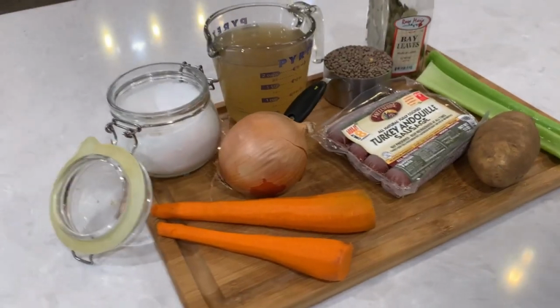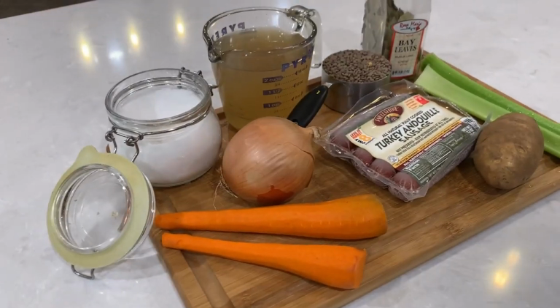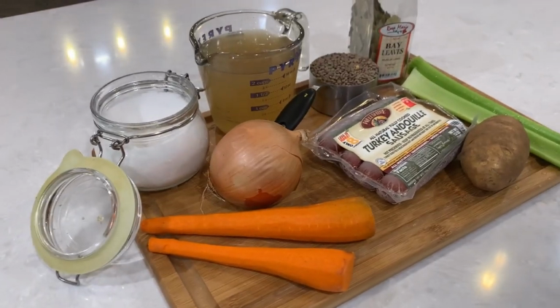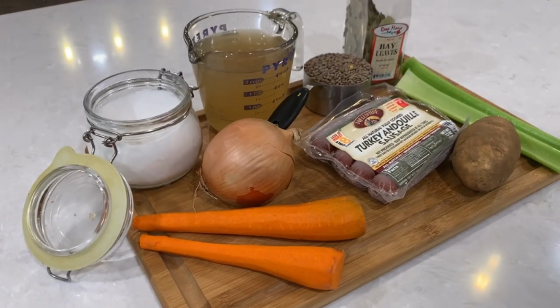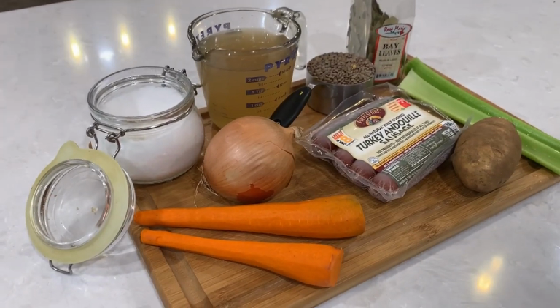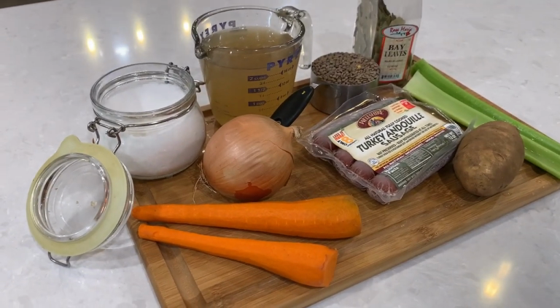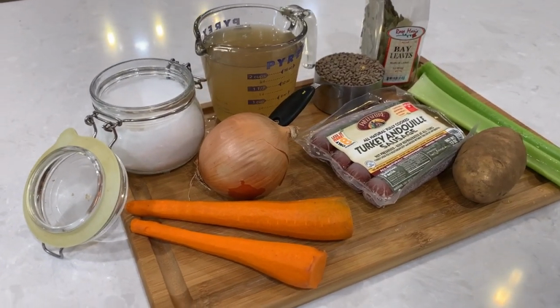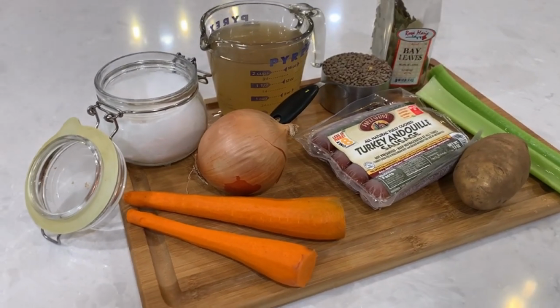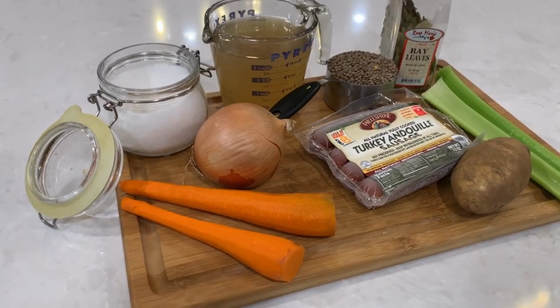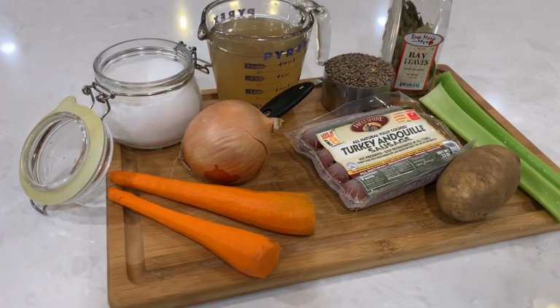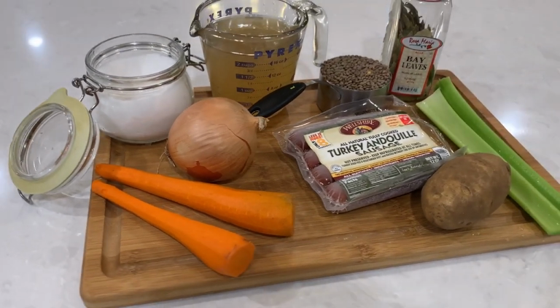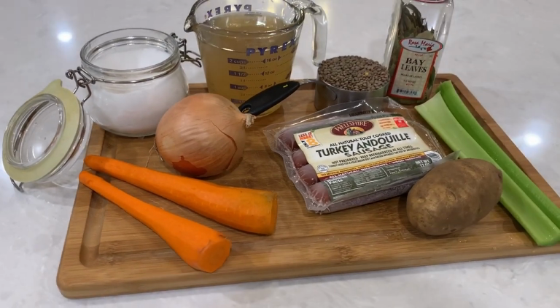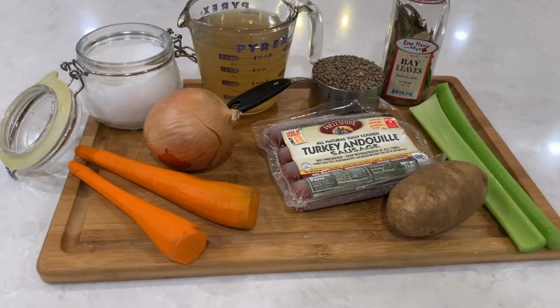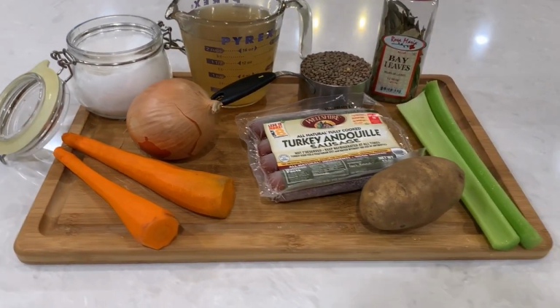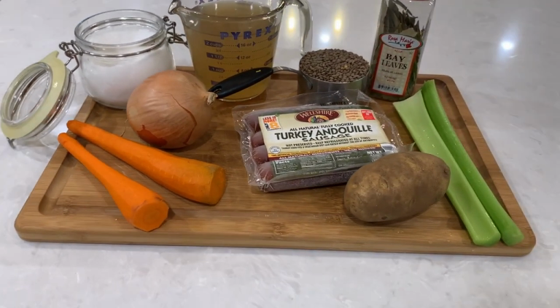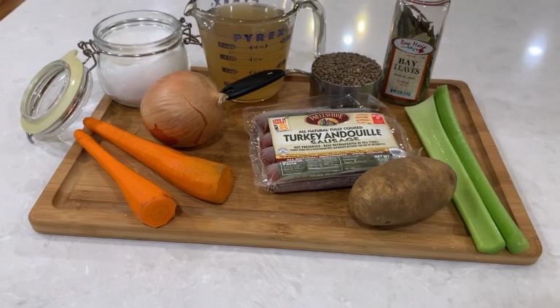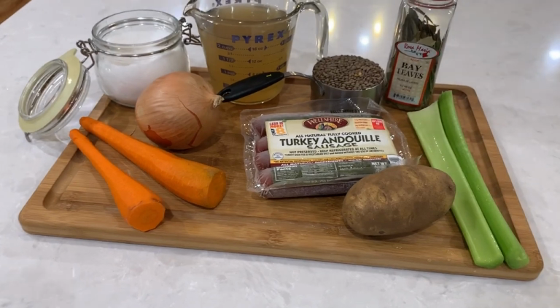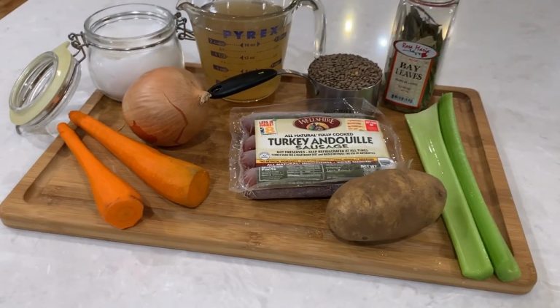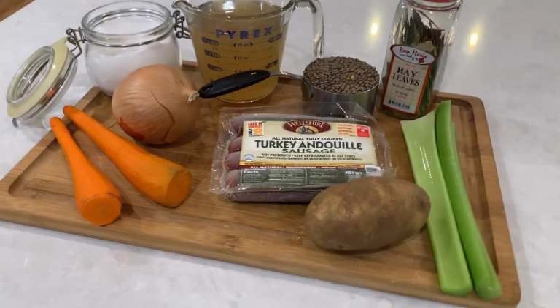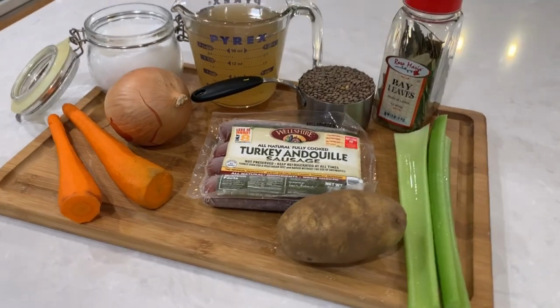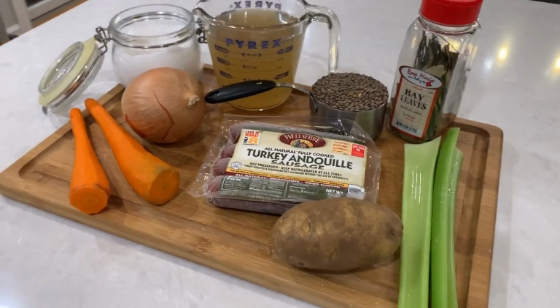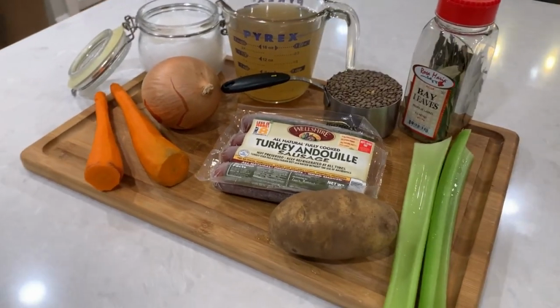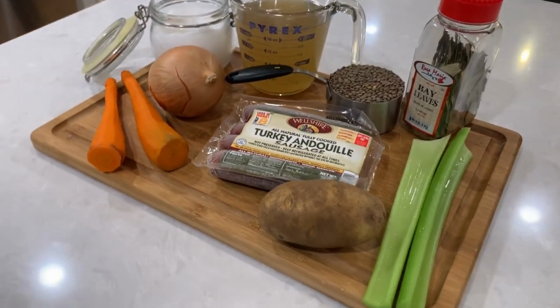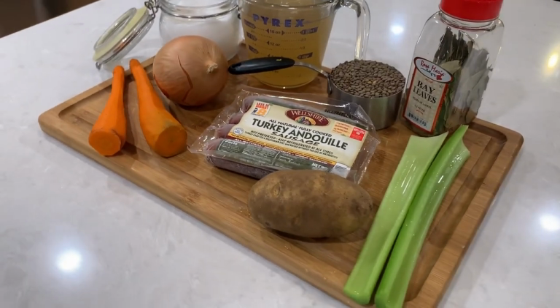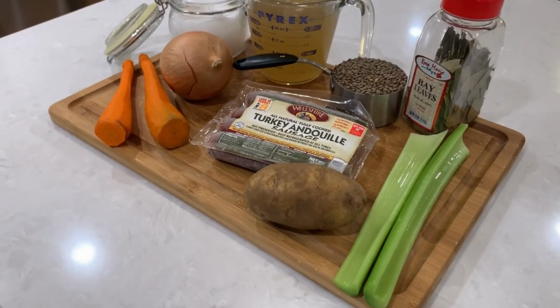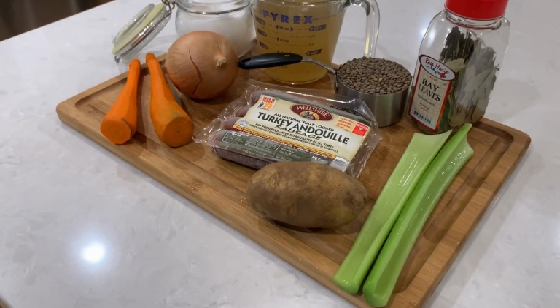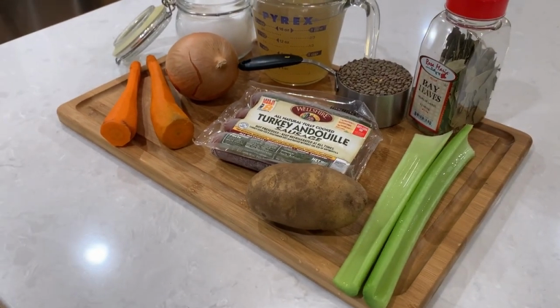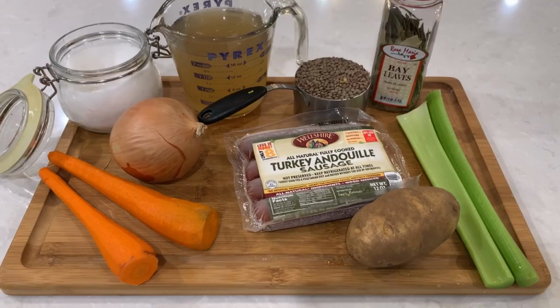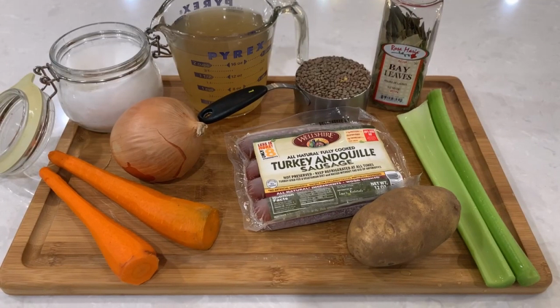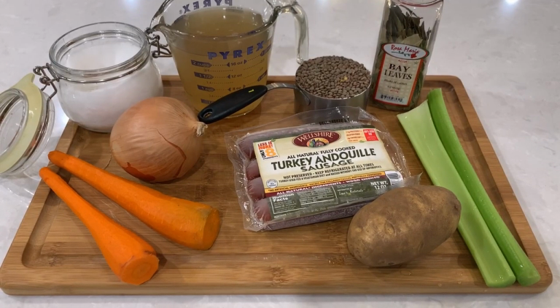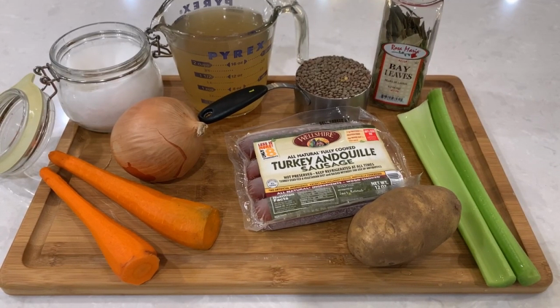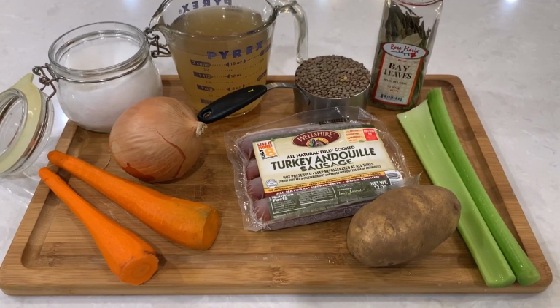Like most of my recipes, this one is easy to make and has a few simple ingredients. Click down in the description box for a full recipe and a list of ingredients. And let's begin.